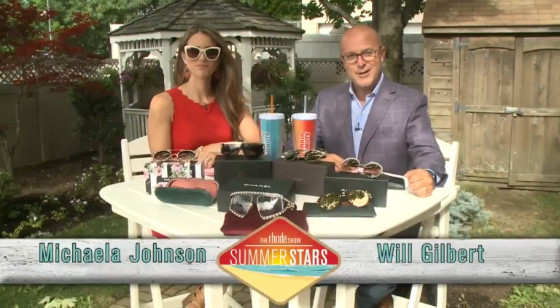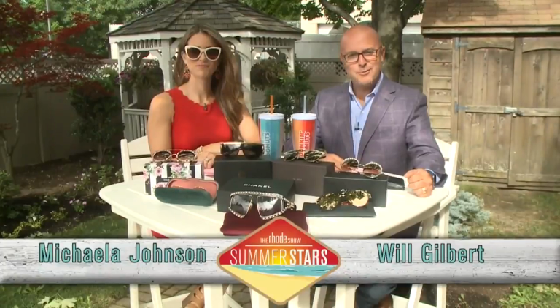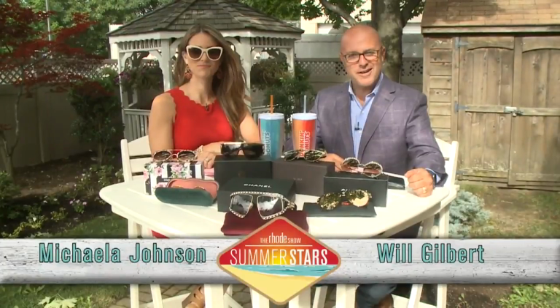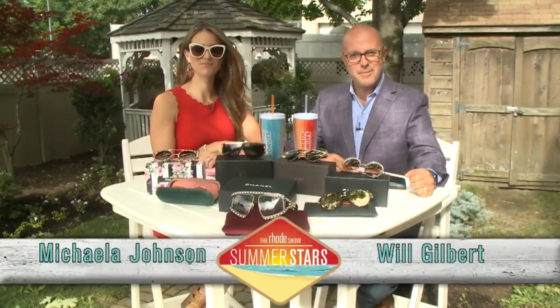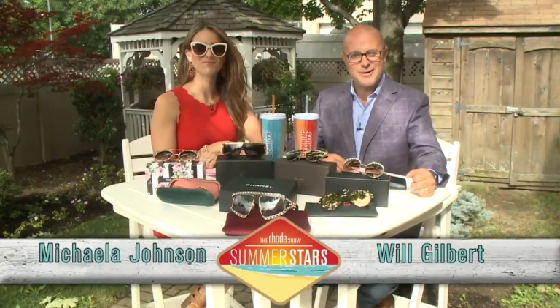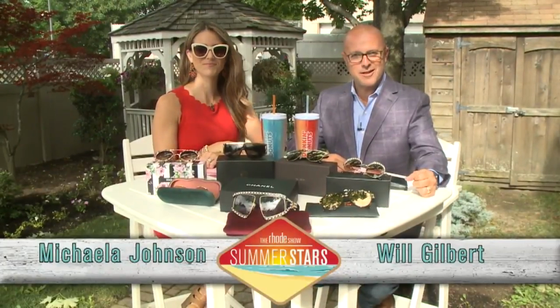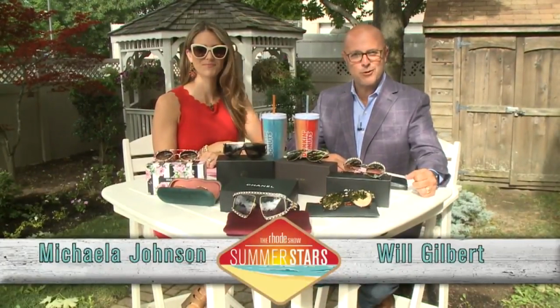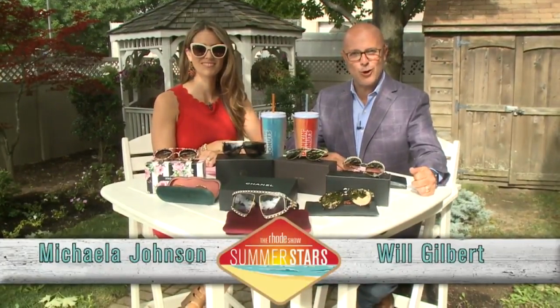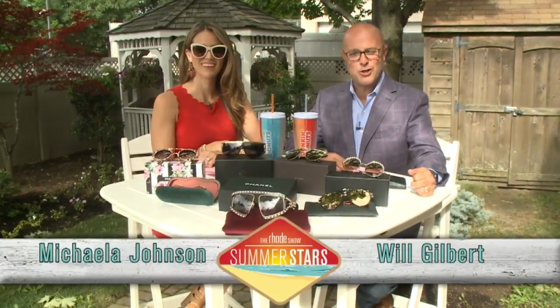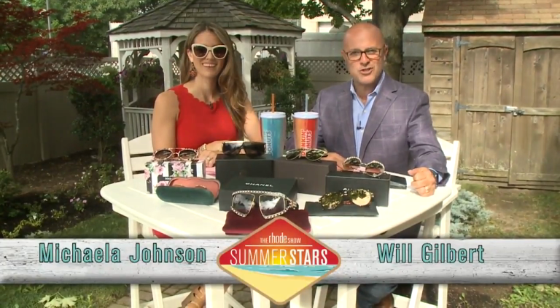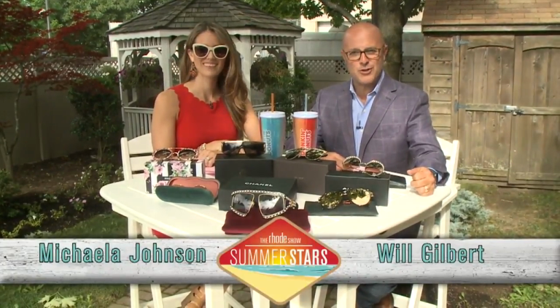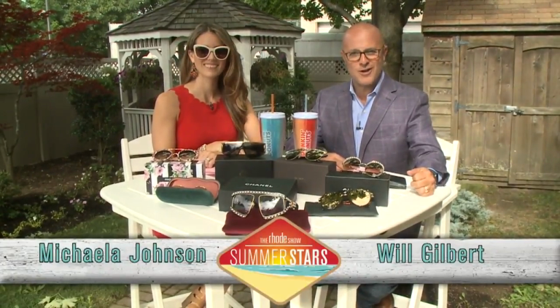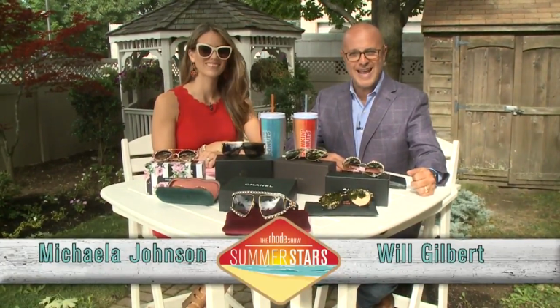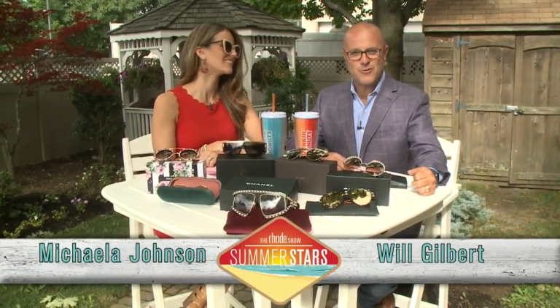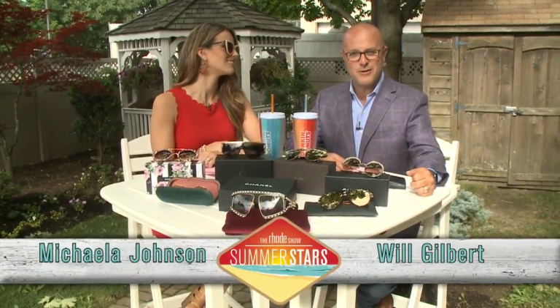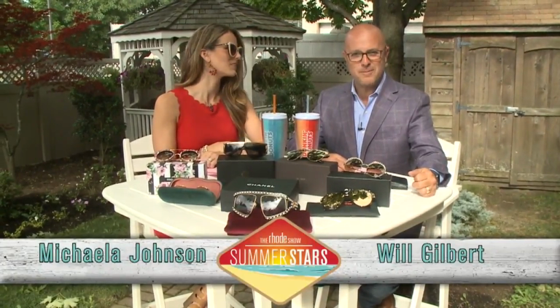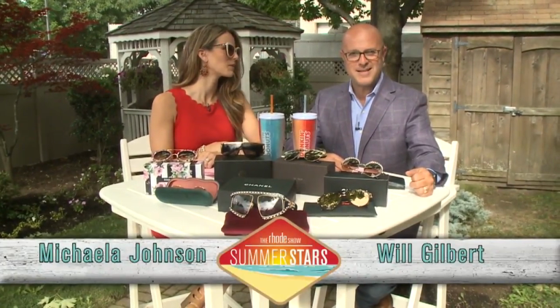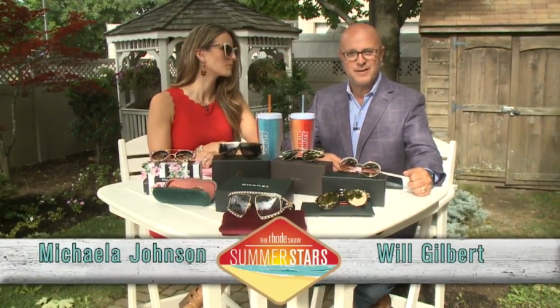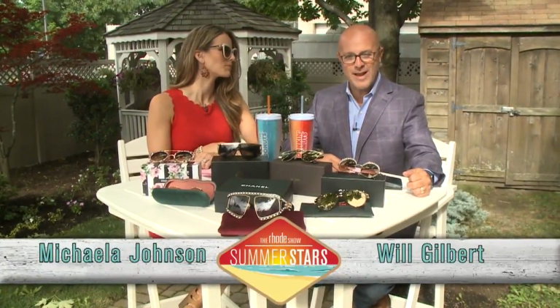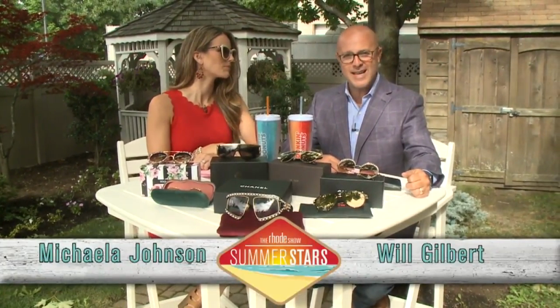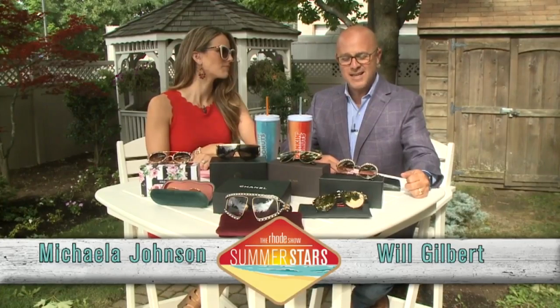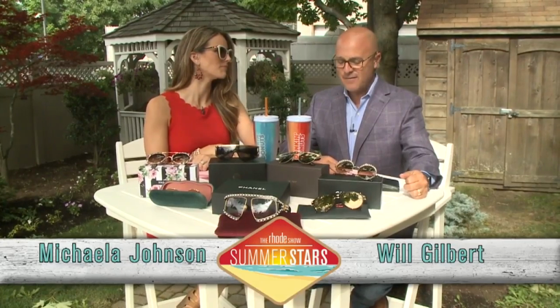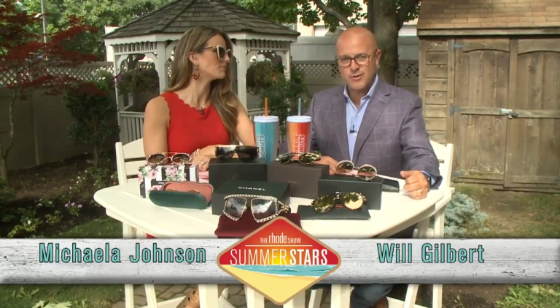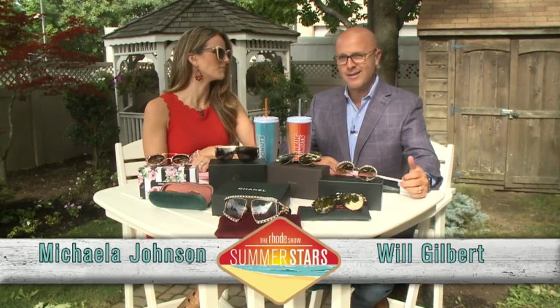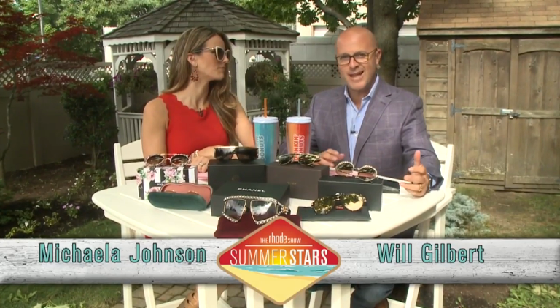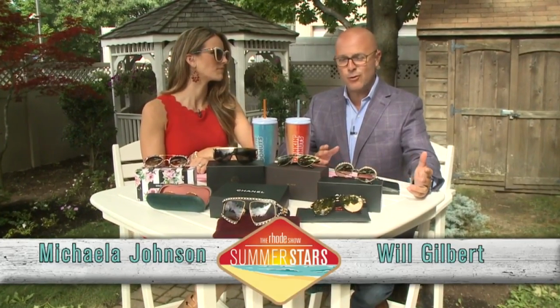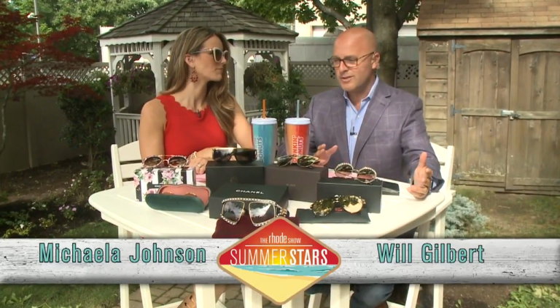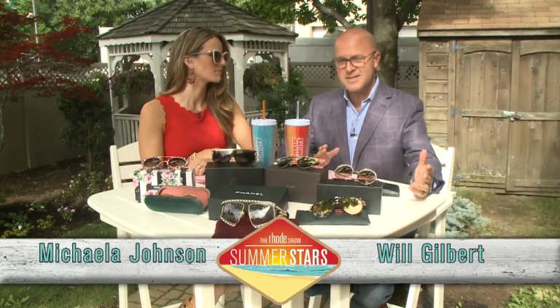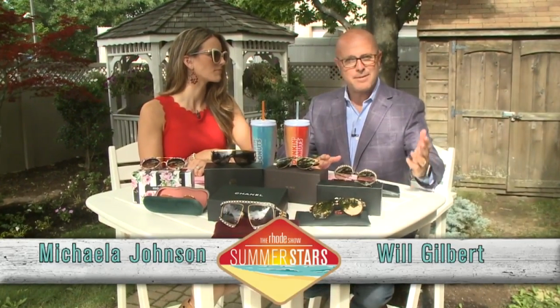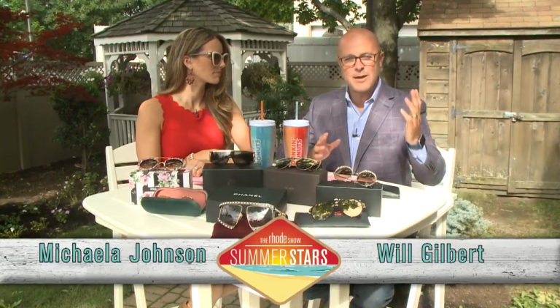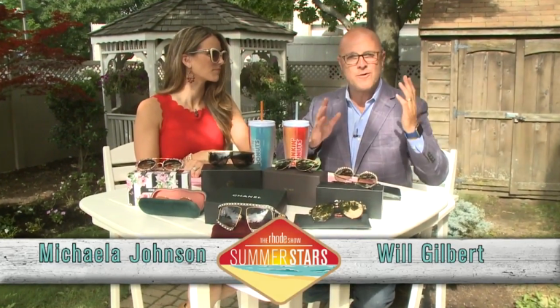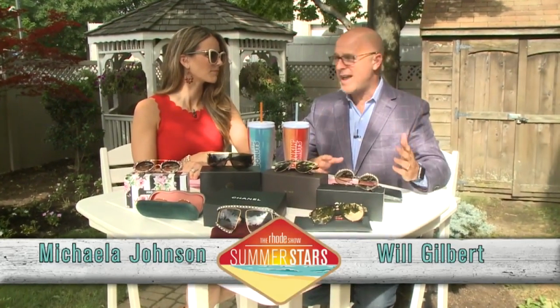Good morning everybody, and welcome to the Roadshow Summer Stars. As we've been doing the past couple of Wednesdays, featuring a lot of cool different topics. Today we're doing fashion.